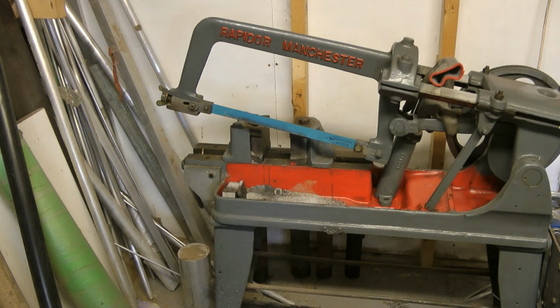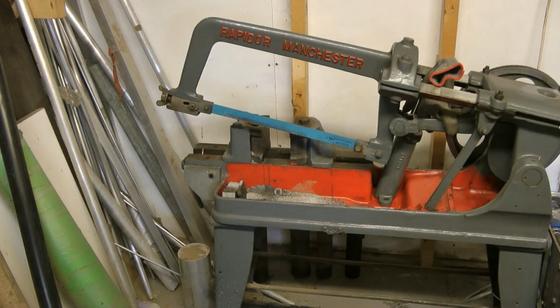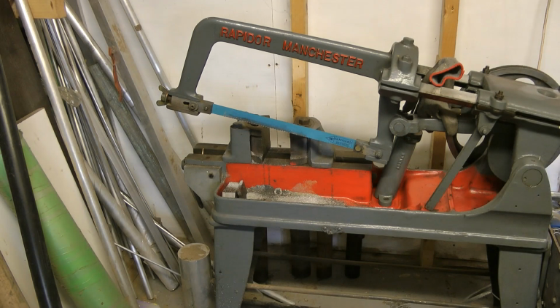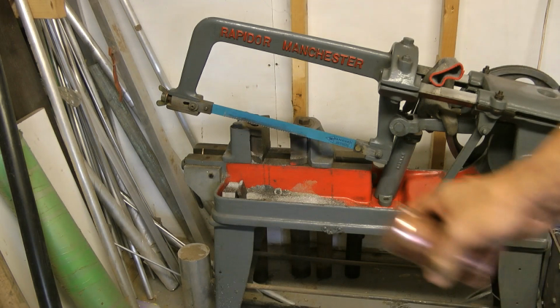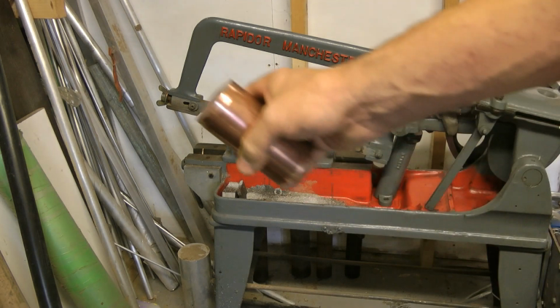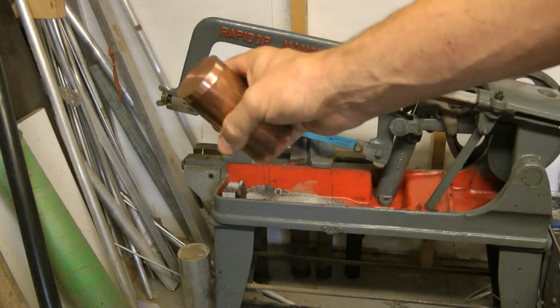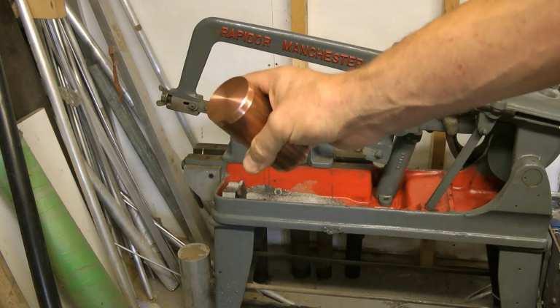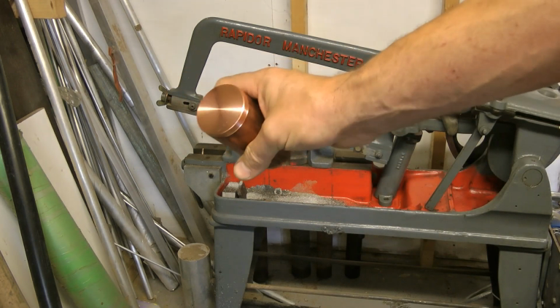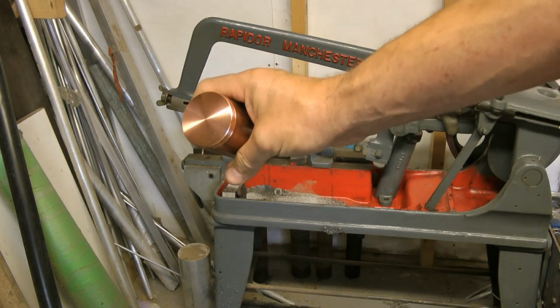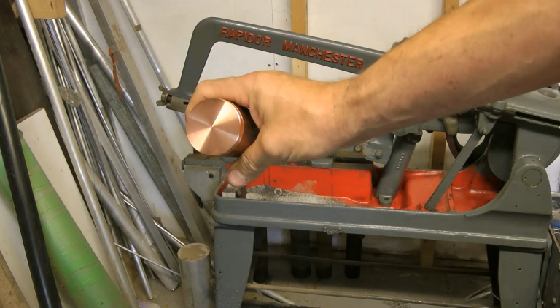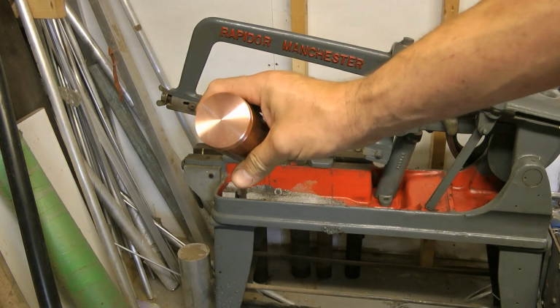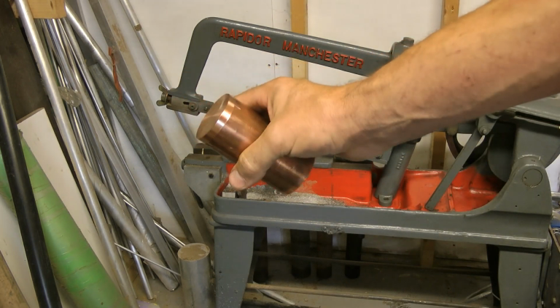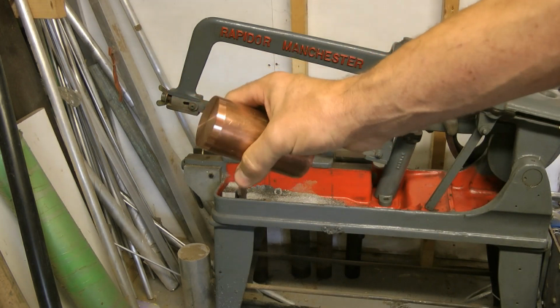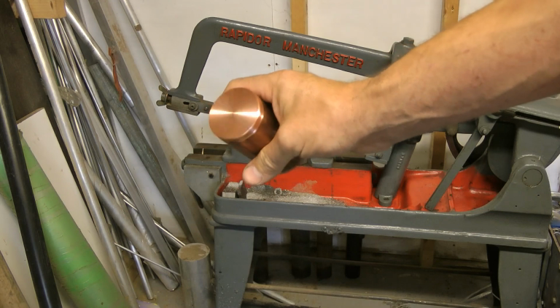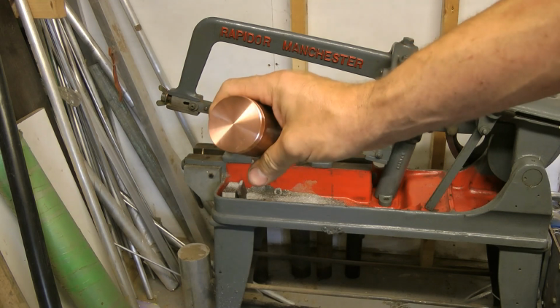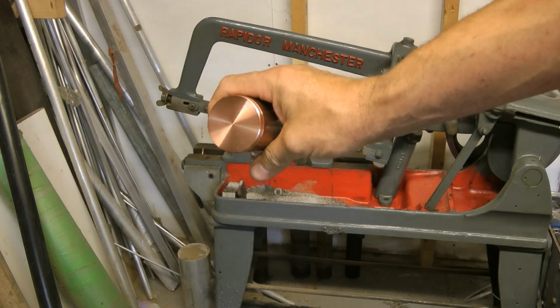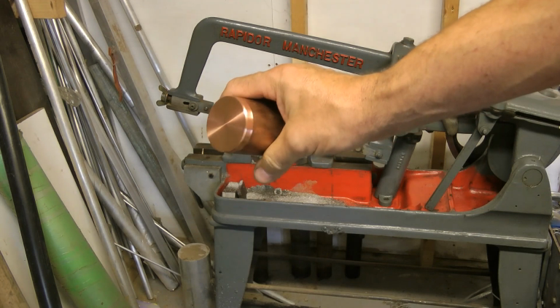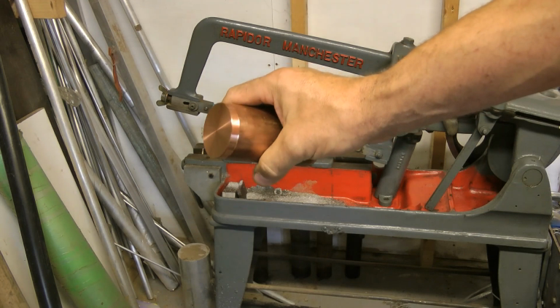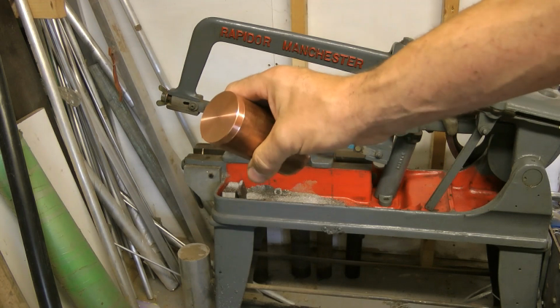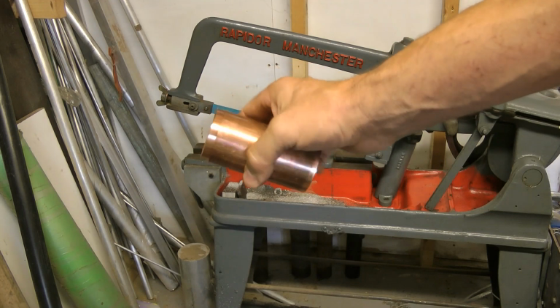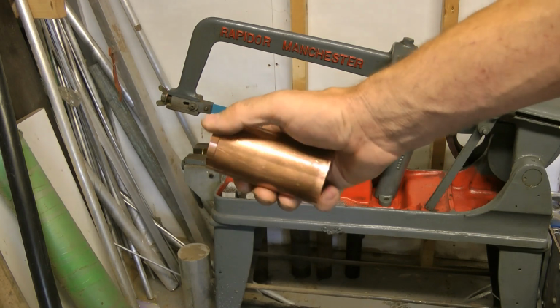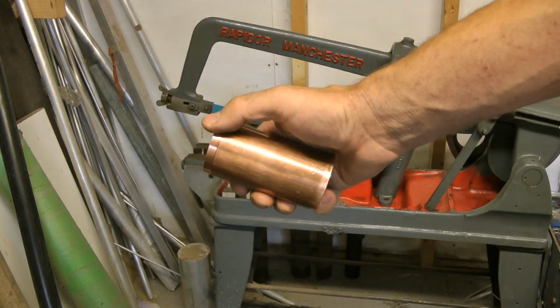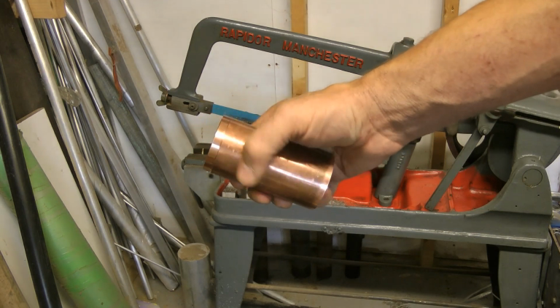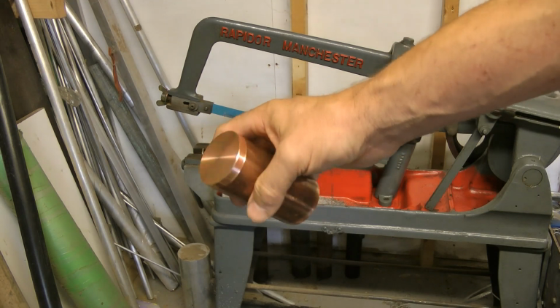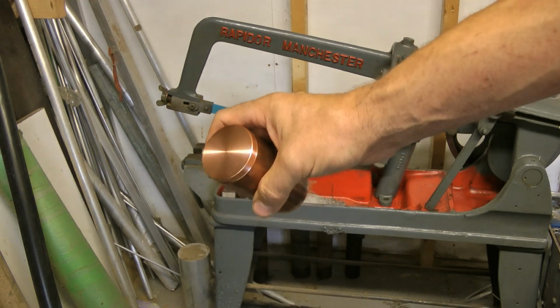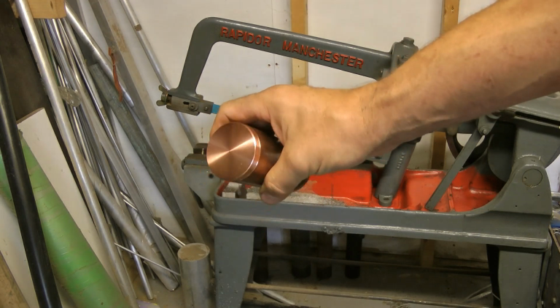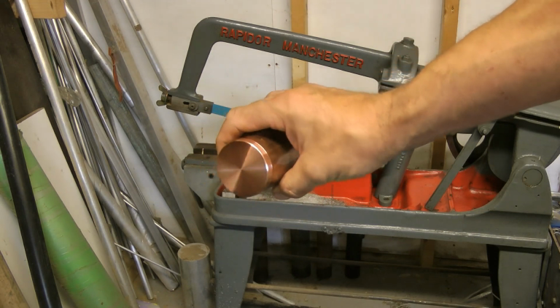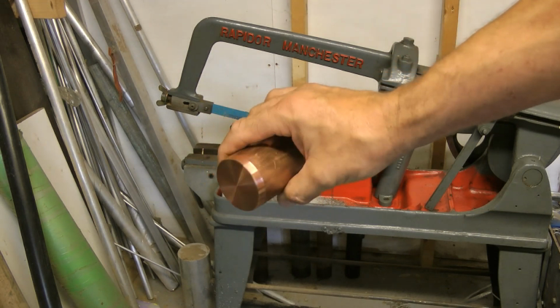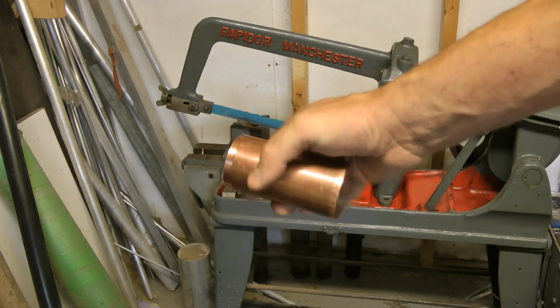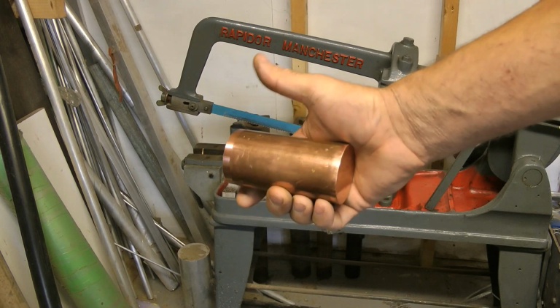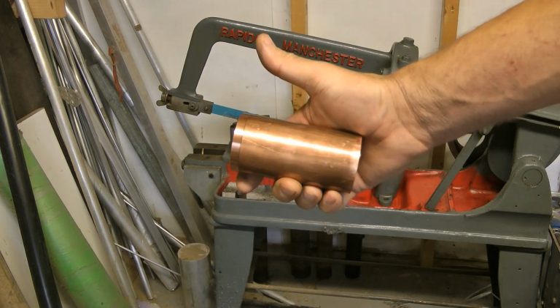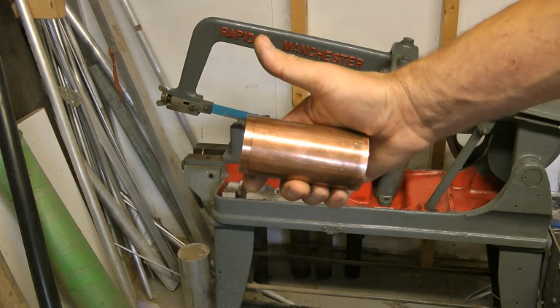Hello and welcome back. How is everybody? Hope you're all okay. As you can see I've got a nice finish on the copper bar — it's what I was looking to achieve. But now what do I do with it?